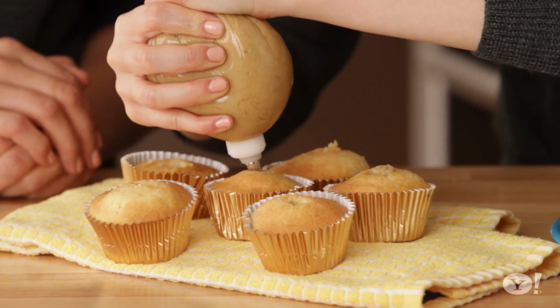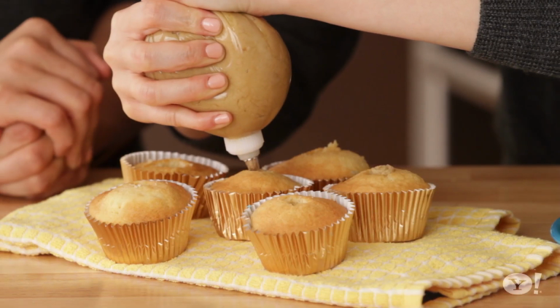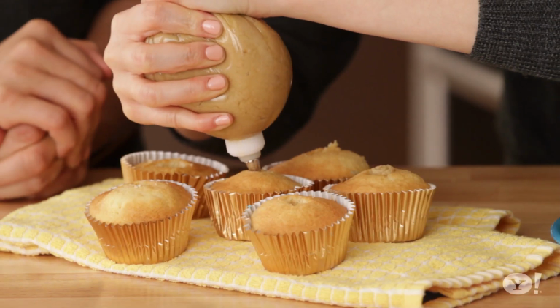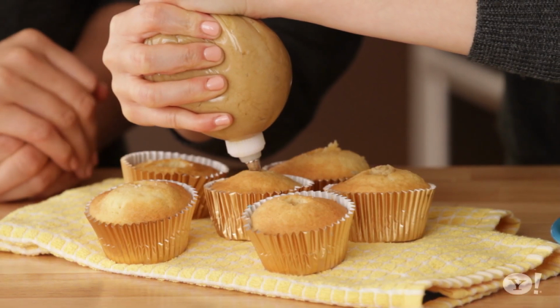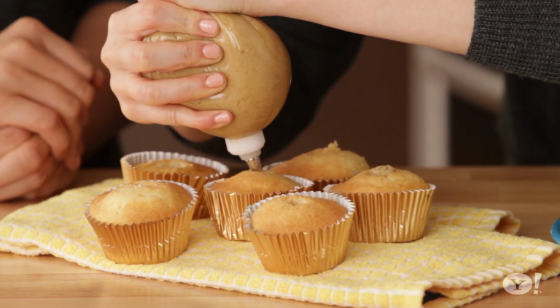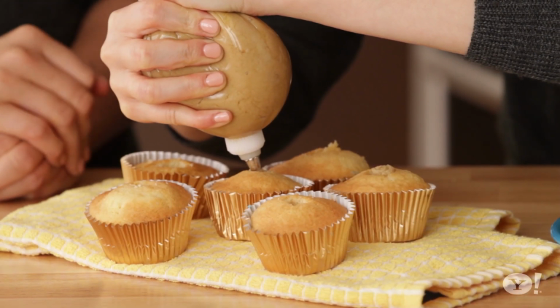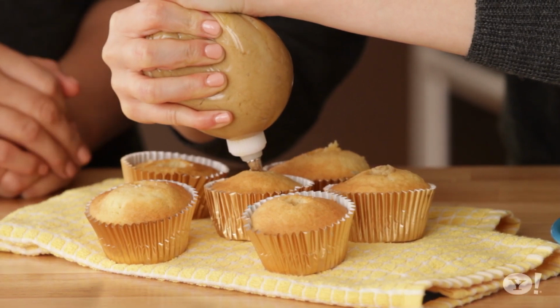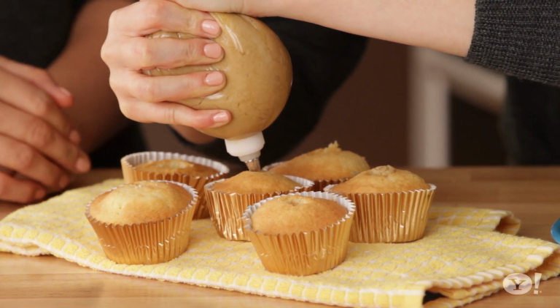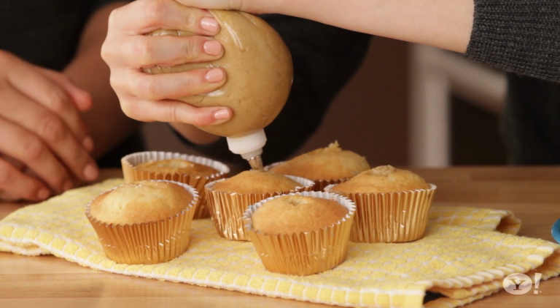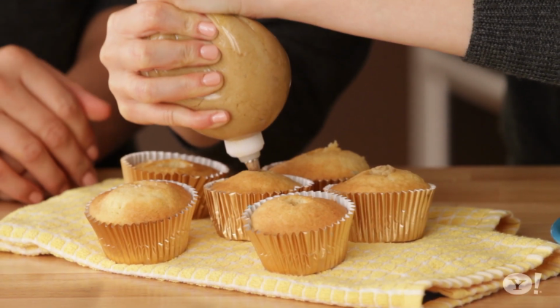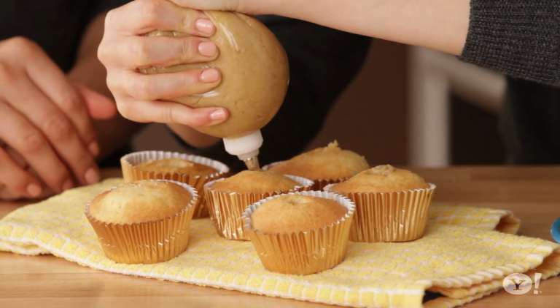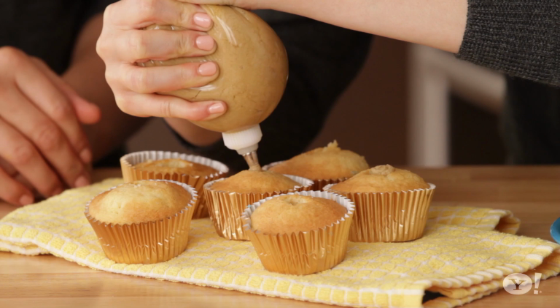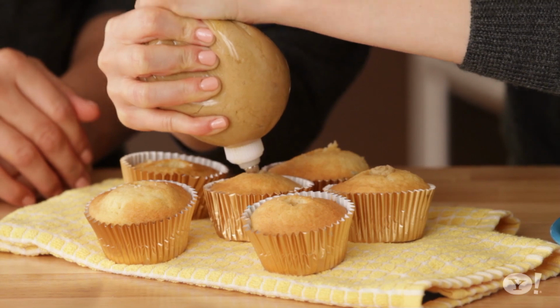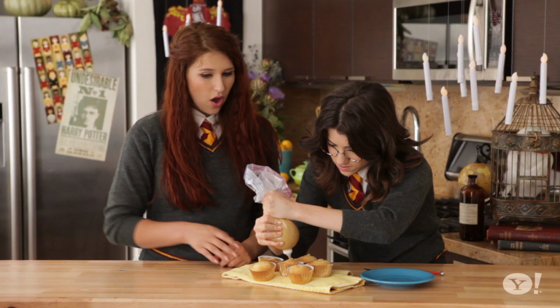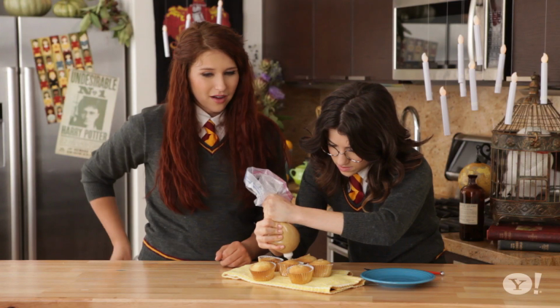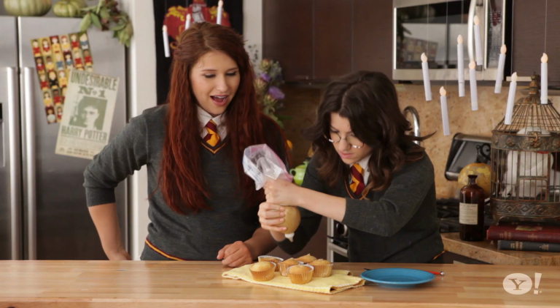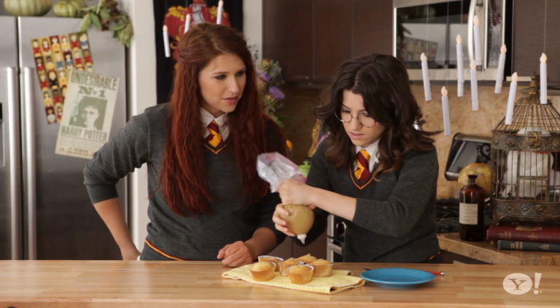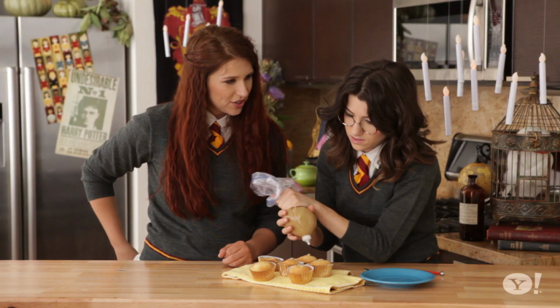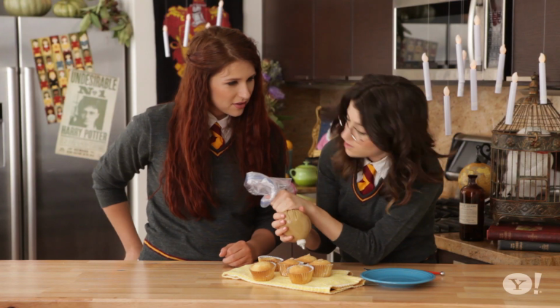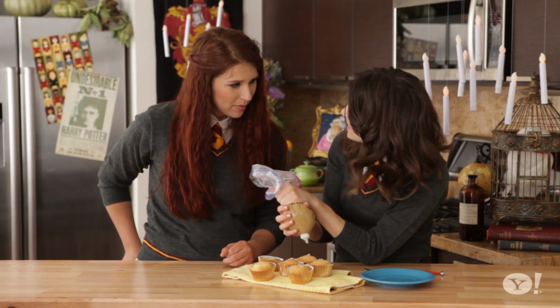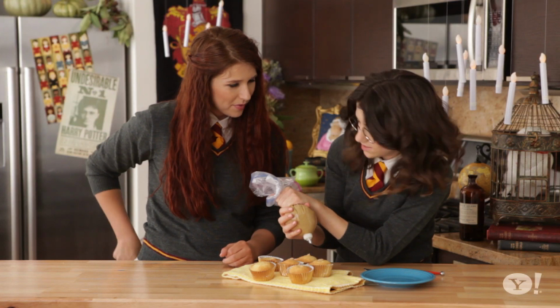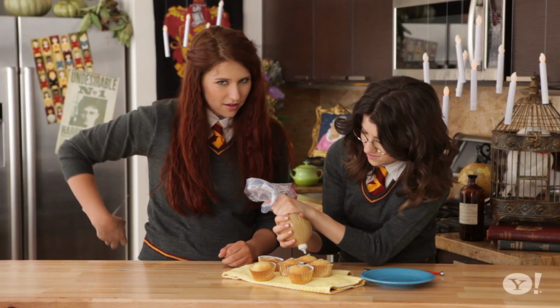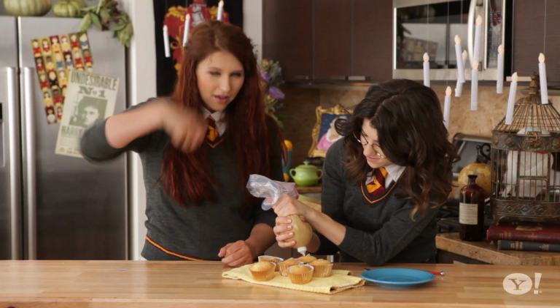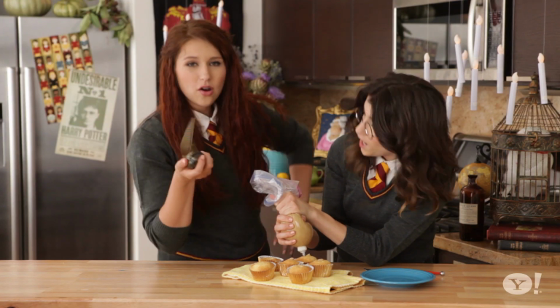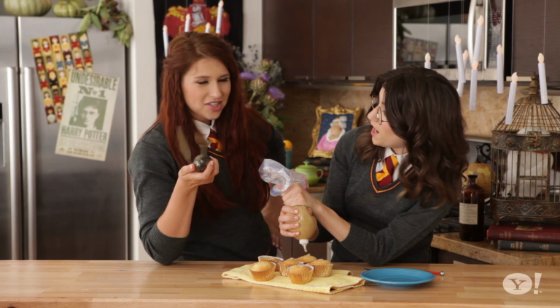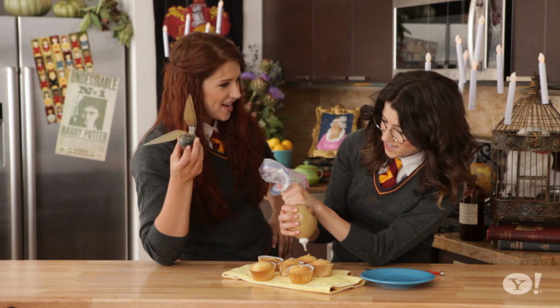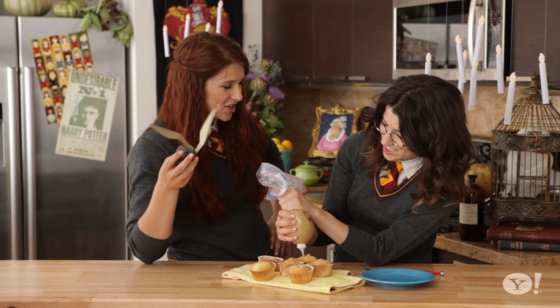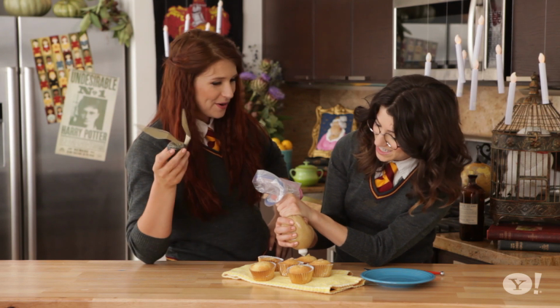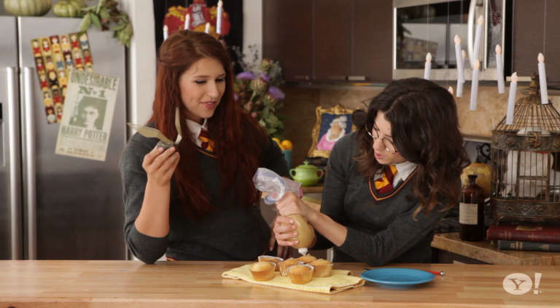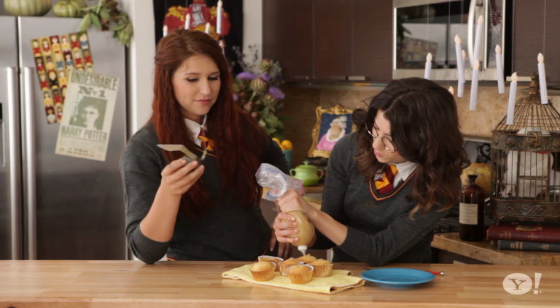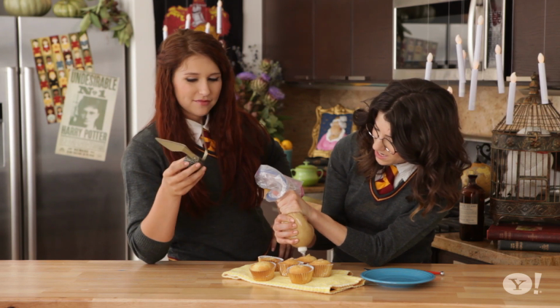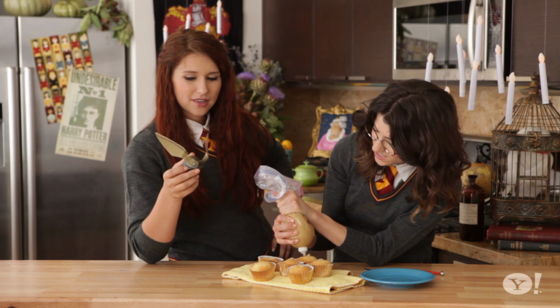I love cupcakes that have a surprise in the middle — like a Hostess? It's kind of magical, right? I have a surprise too — a golden snitch! Are we gonna go play Quidditch after we're done?